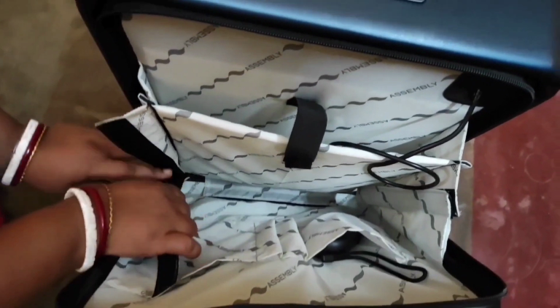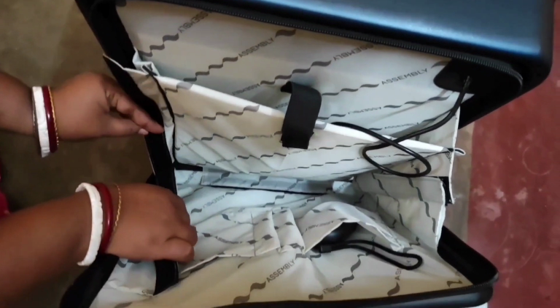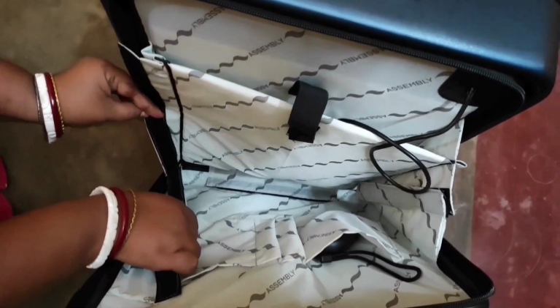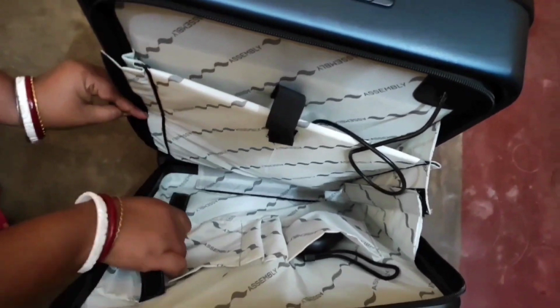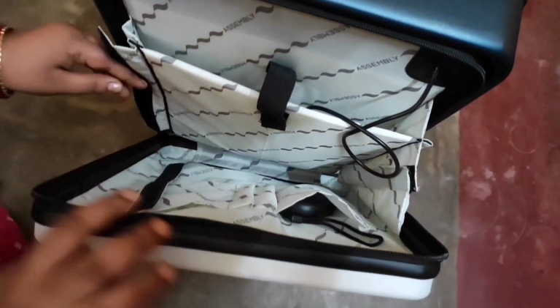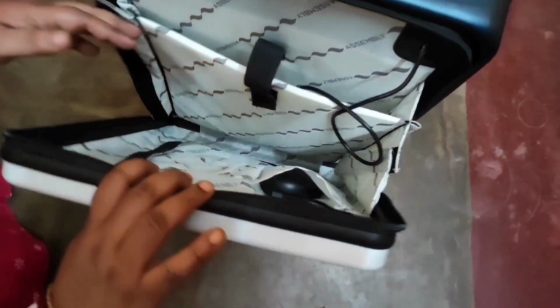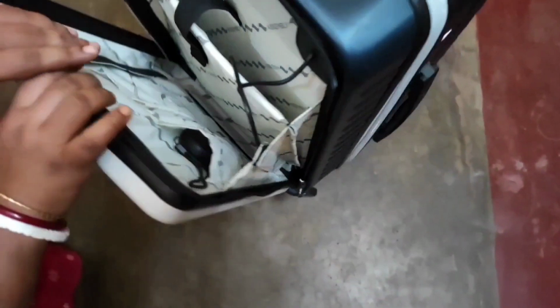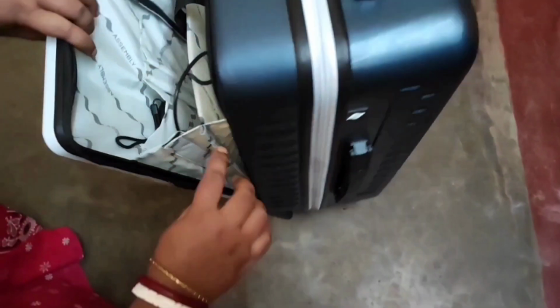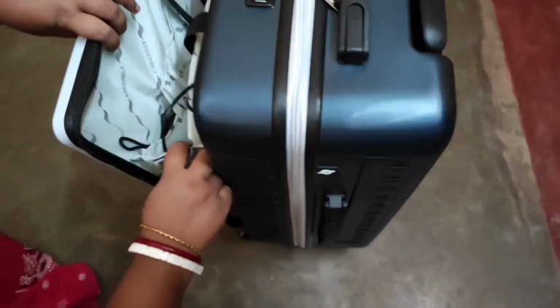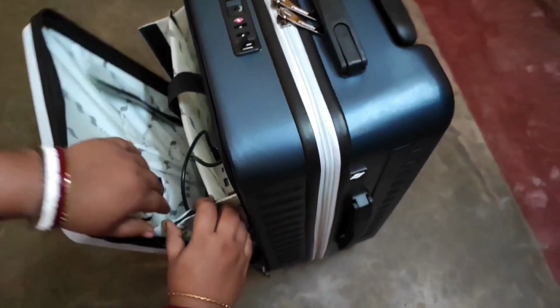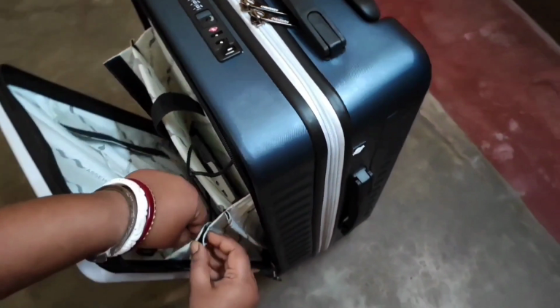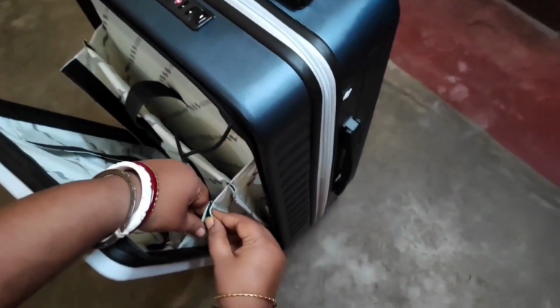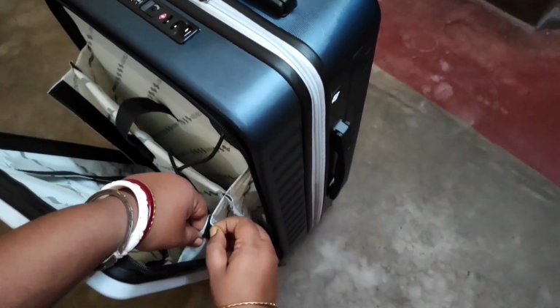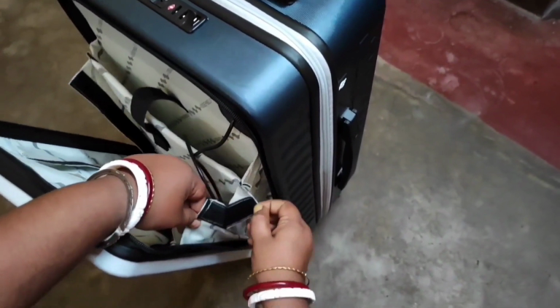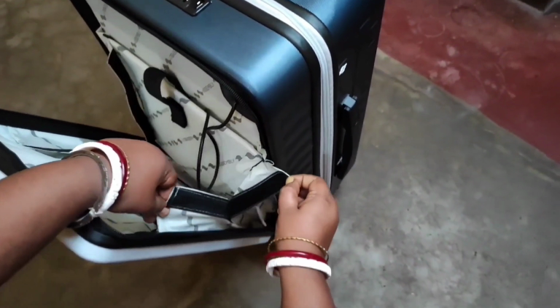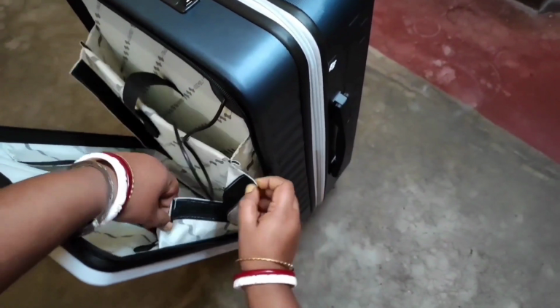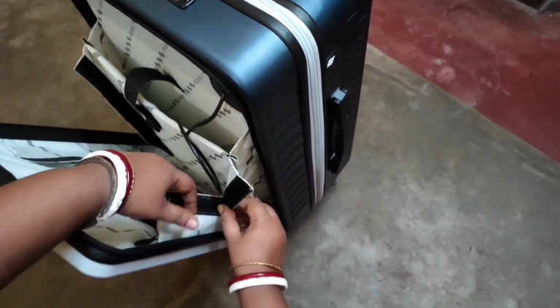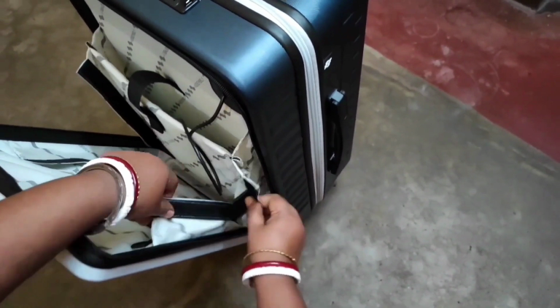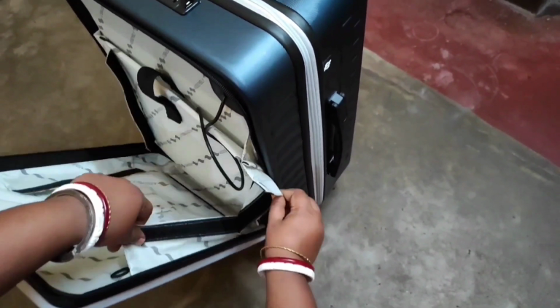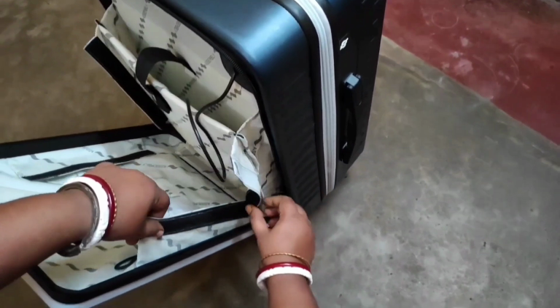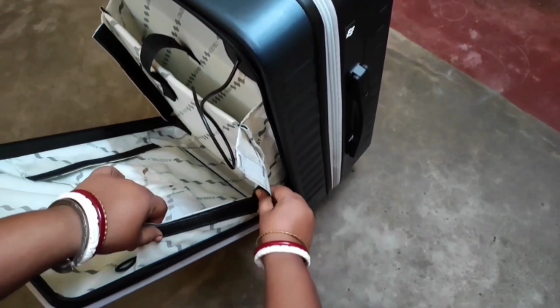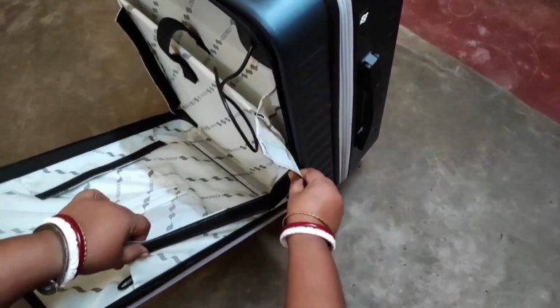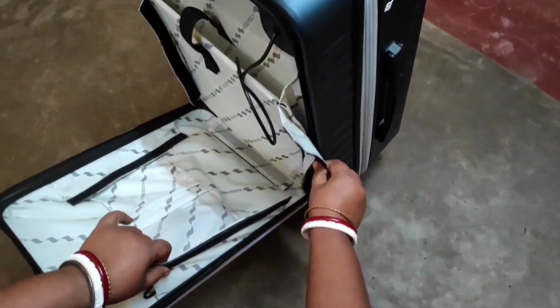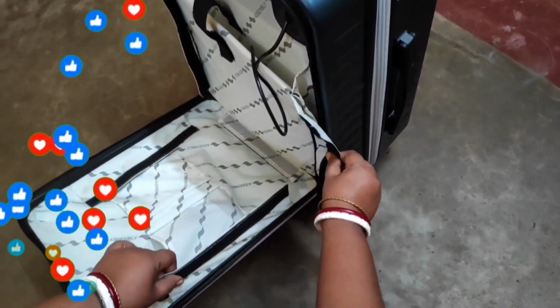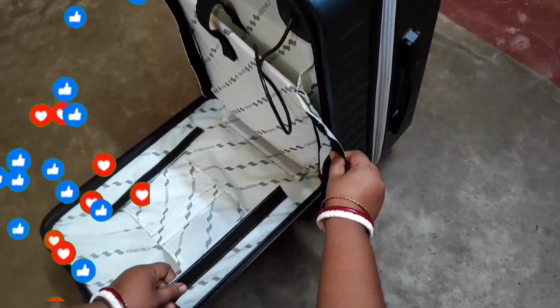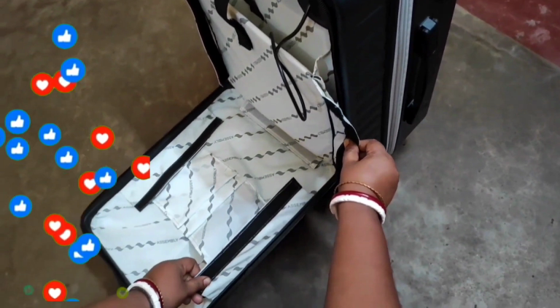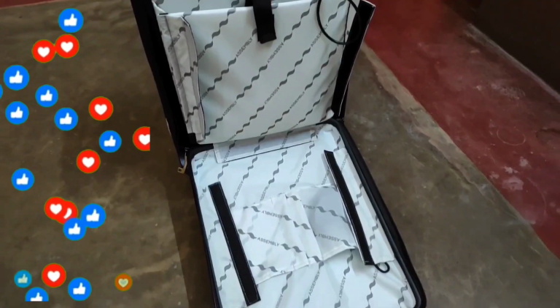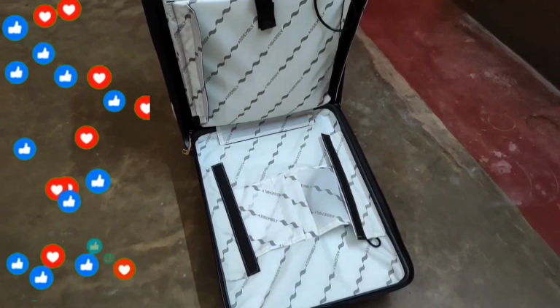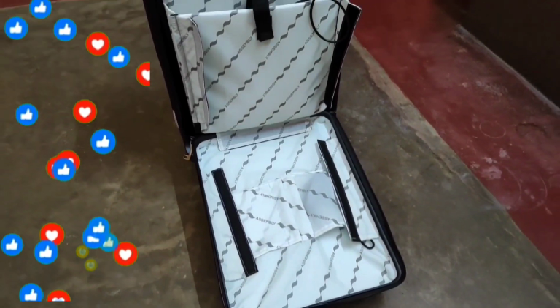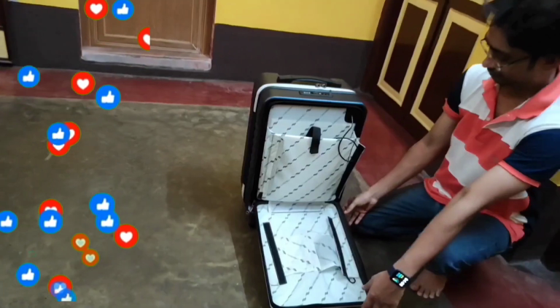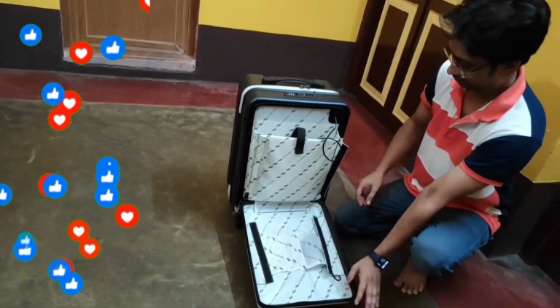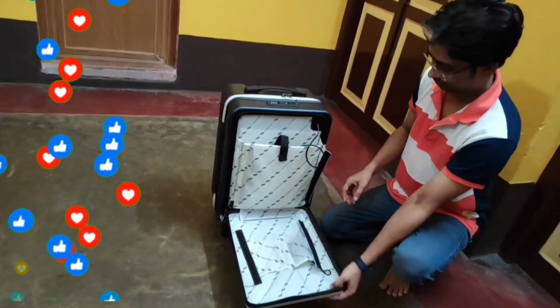Two sides of the container come with Velcro strips so that you can easily open it, keep your articles in very effortlessly, and manage them as well. The bag can also be opened to a full 90 degrees vertically.